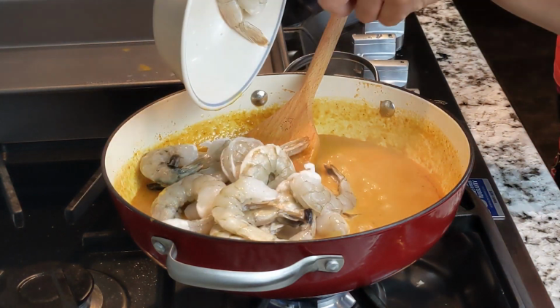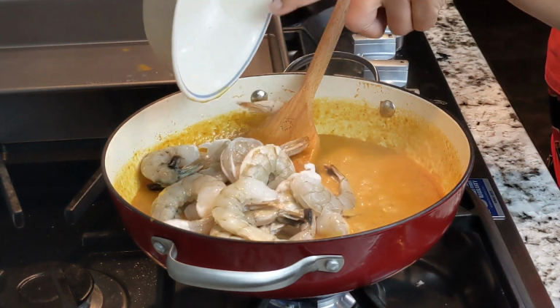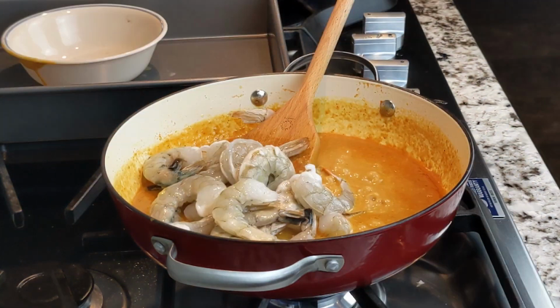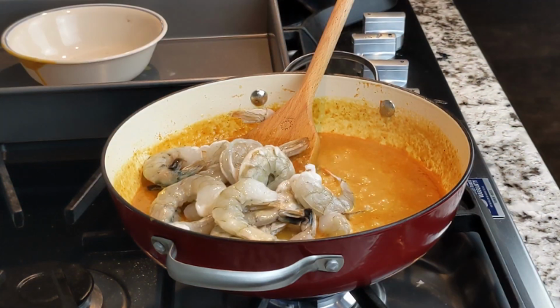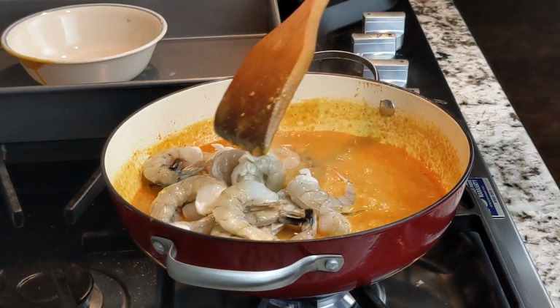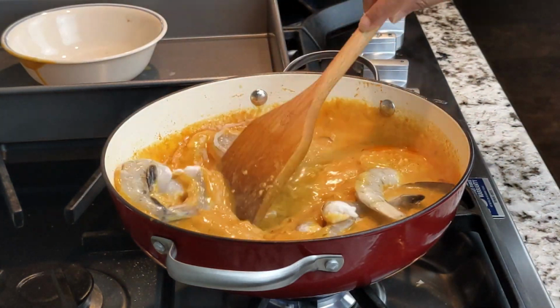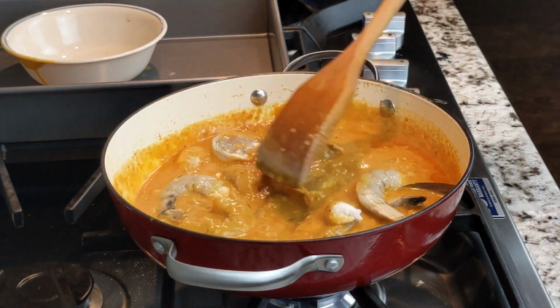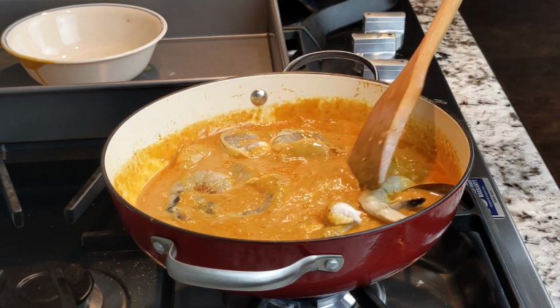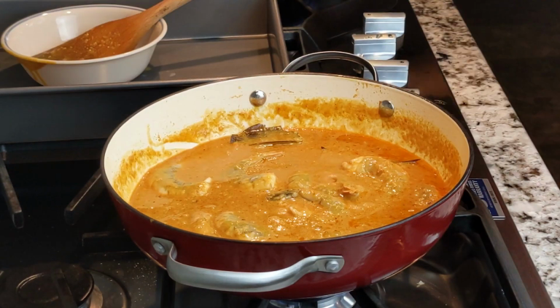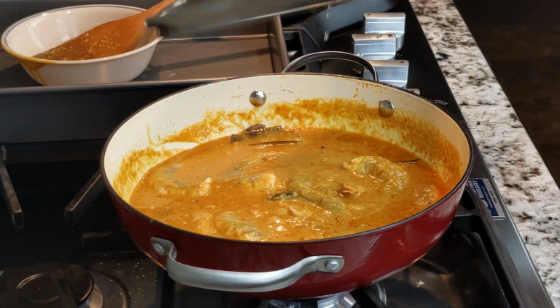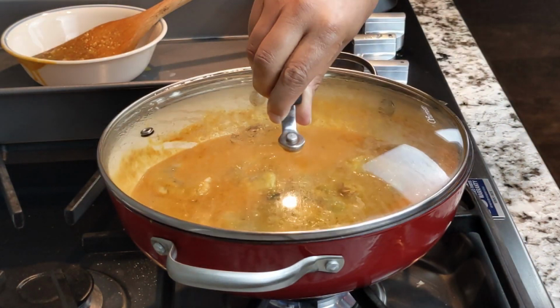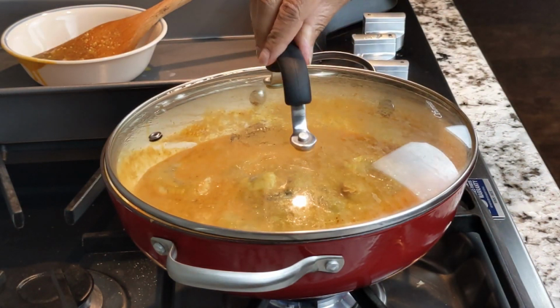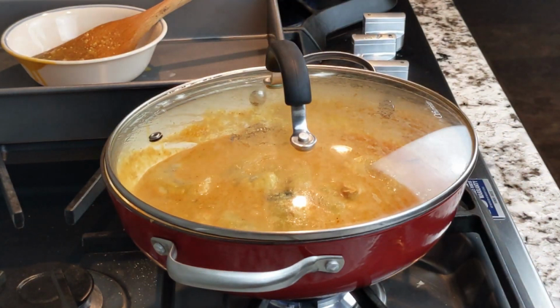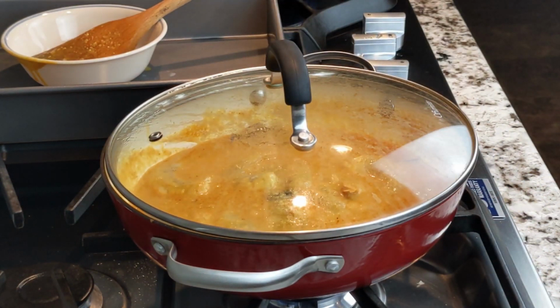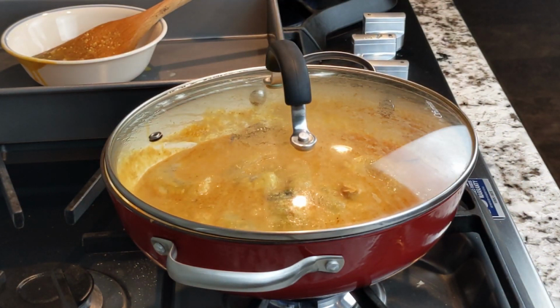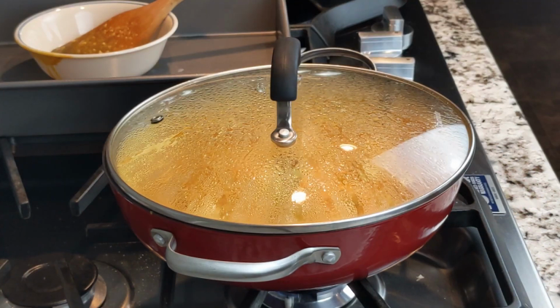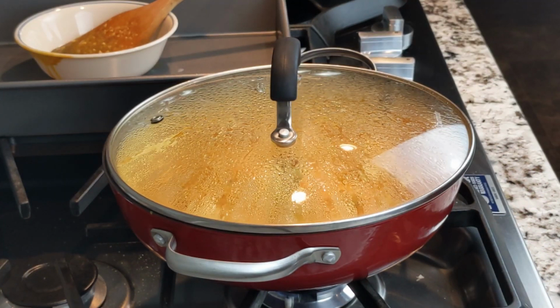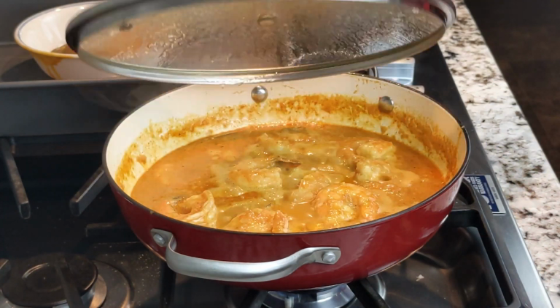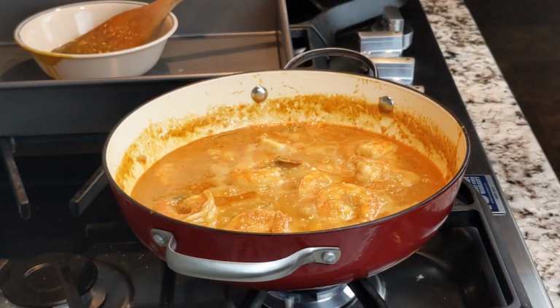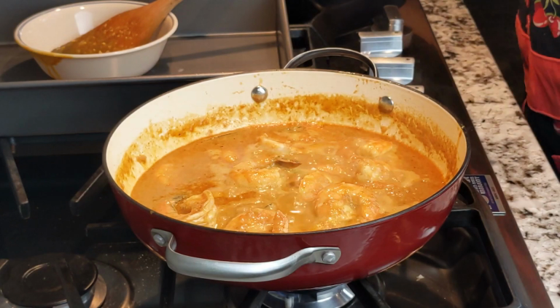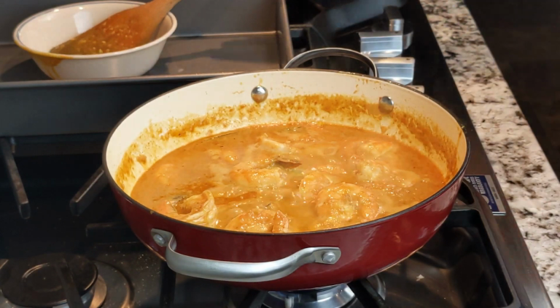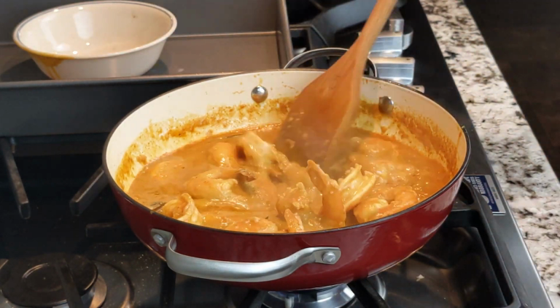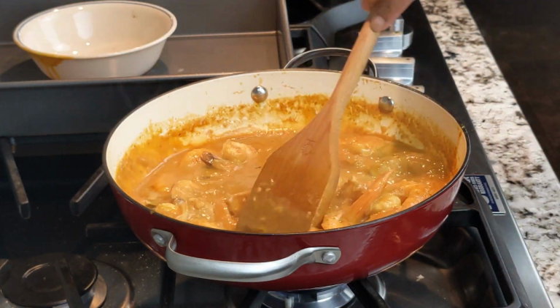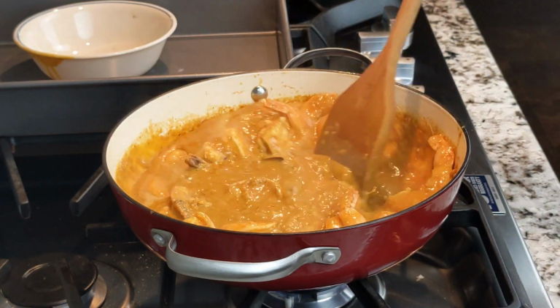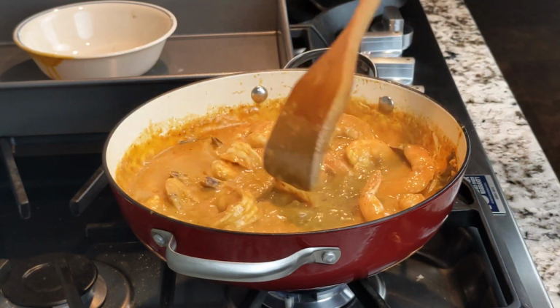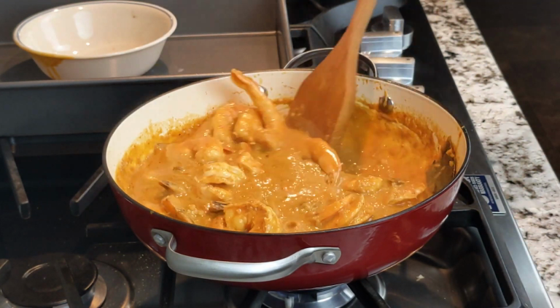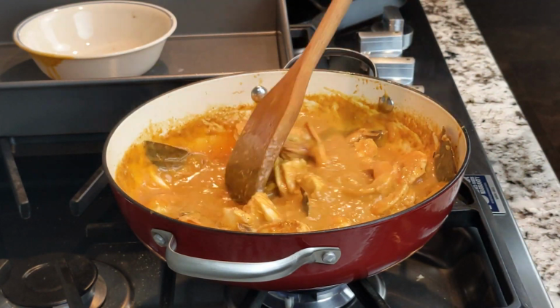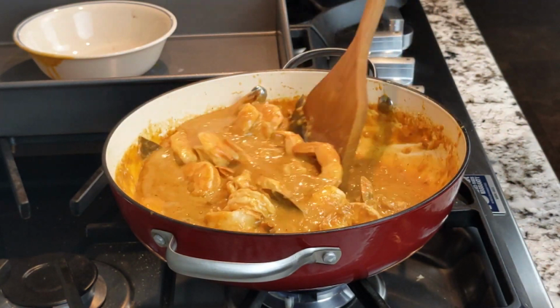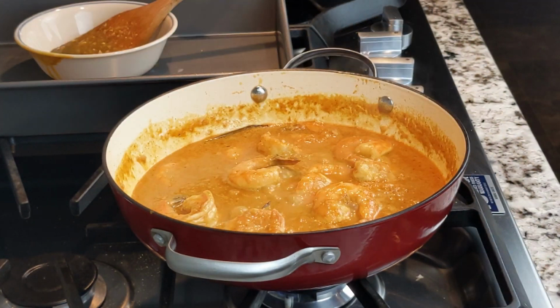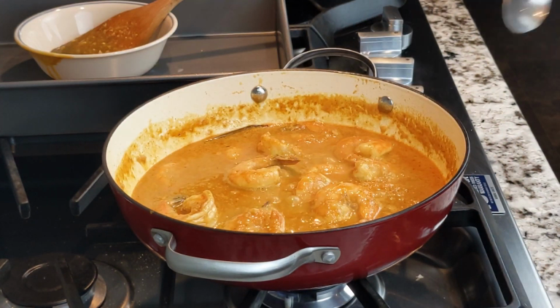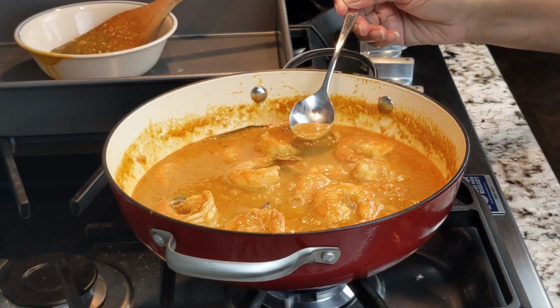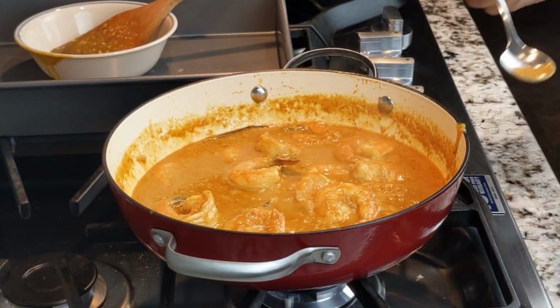Stir everything very well, then cover and cook for 5 minutes, making sure to stir the shrimp during that time. After 5 minutes, stir everything well again and taste for seasoning.